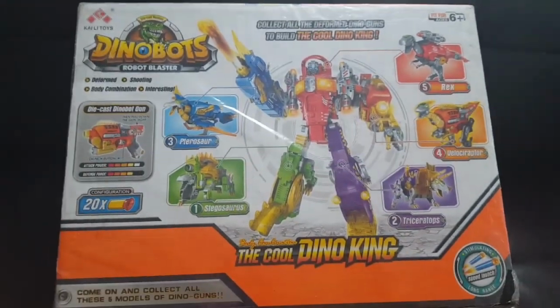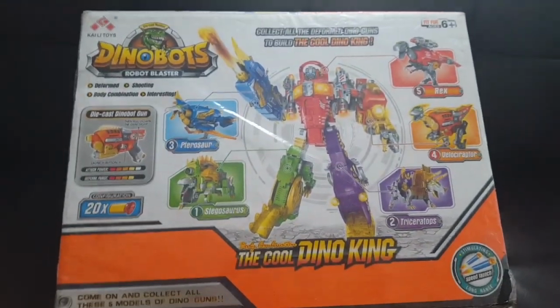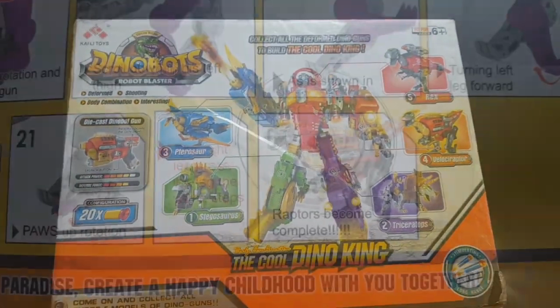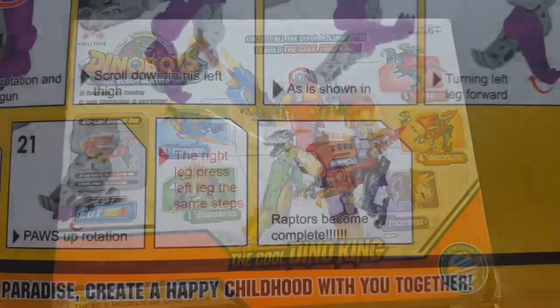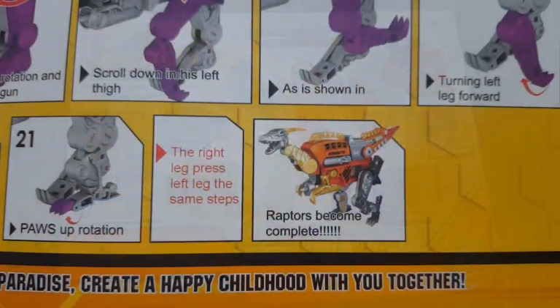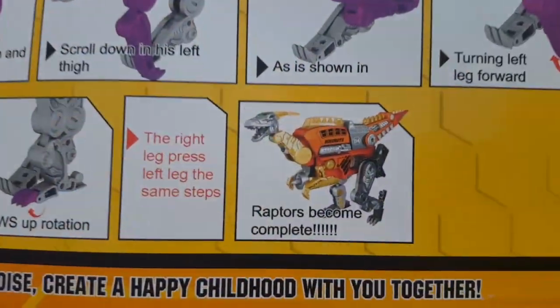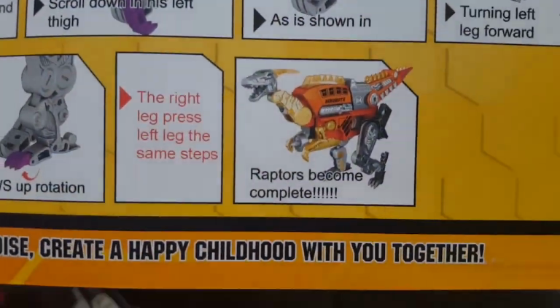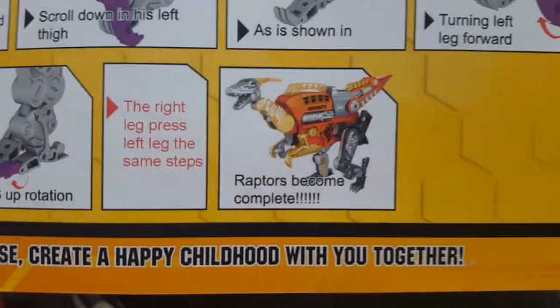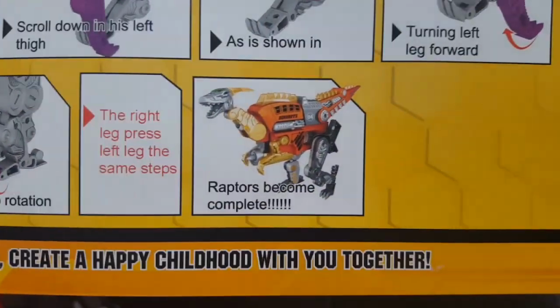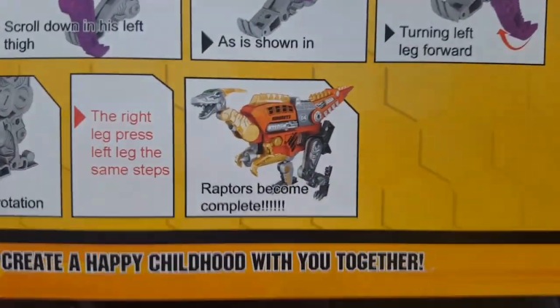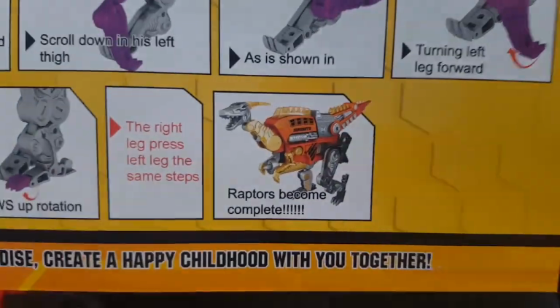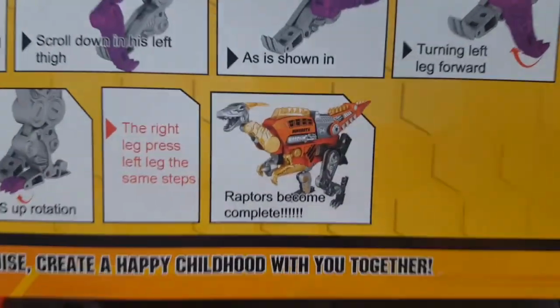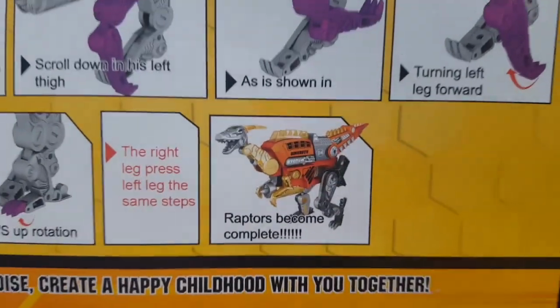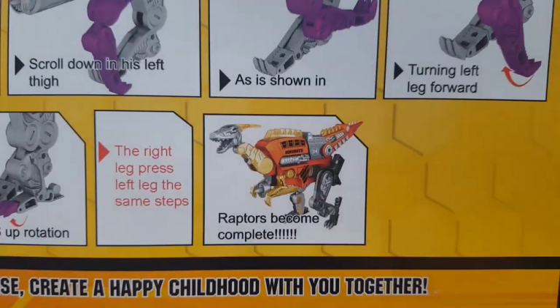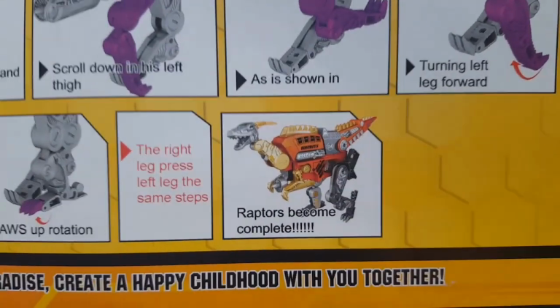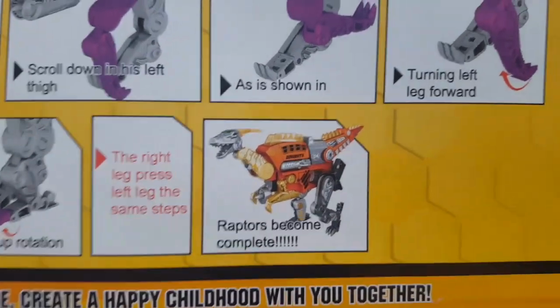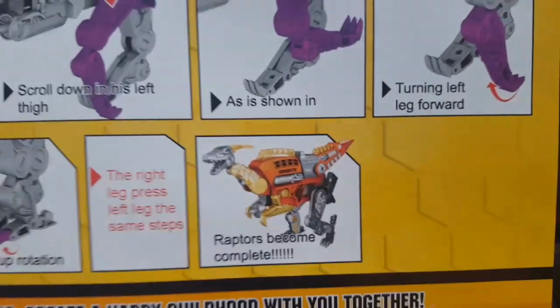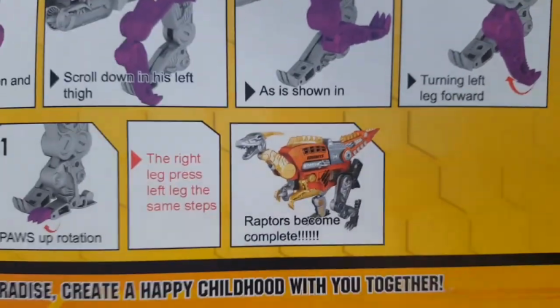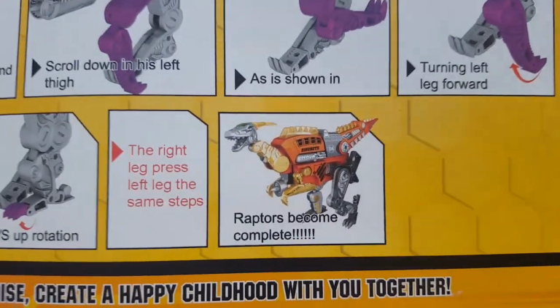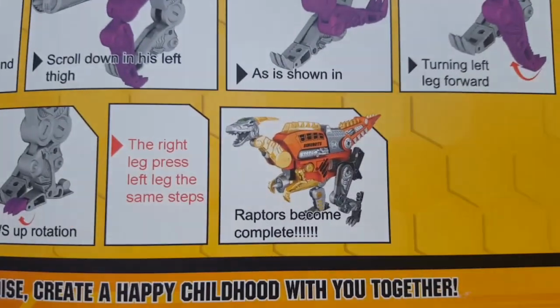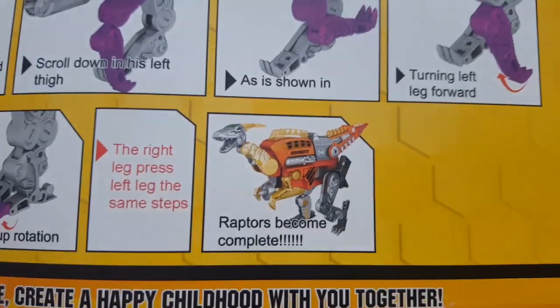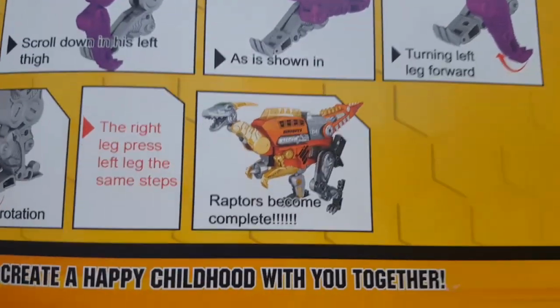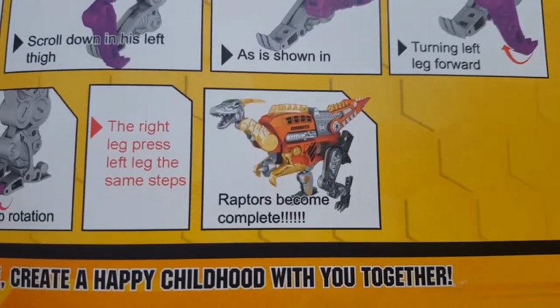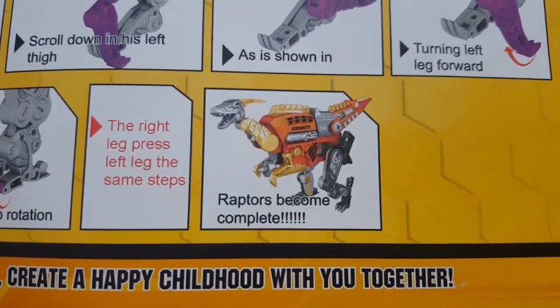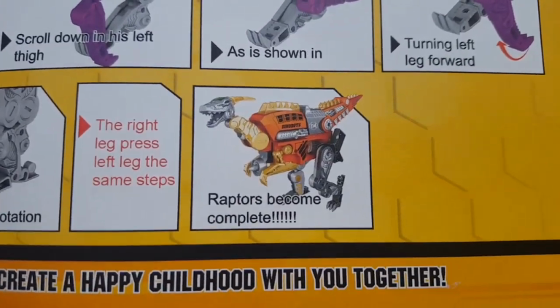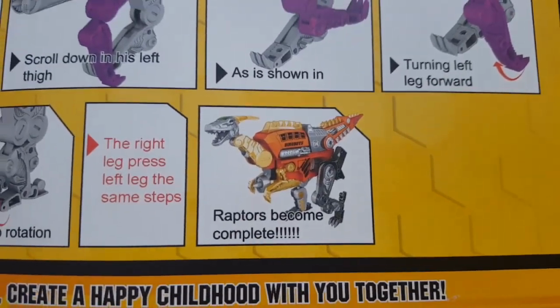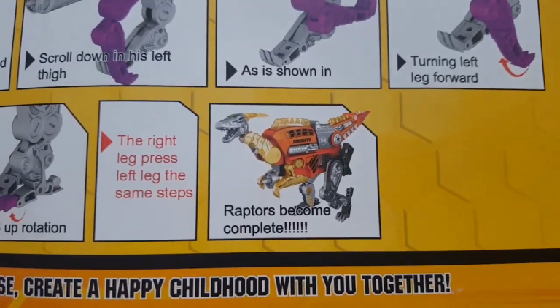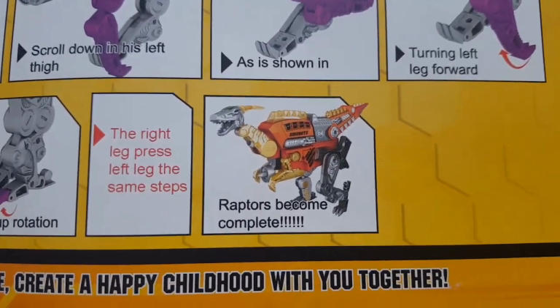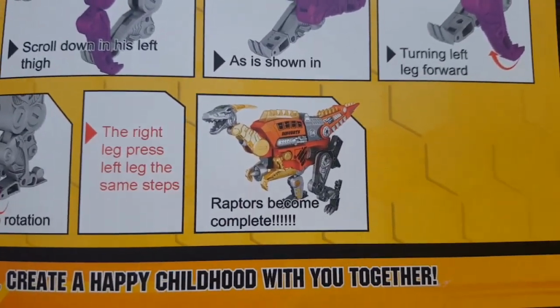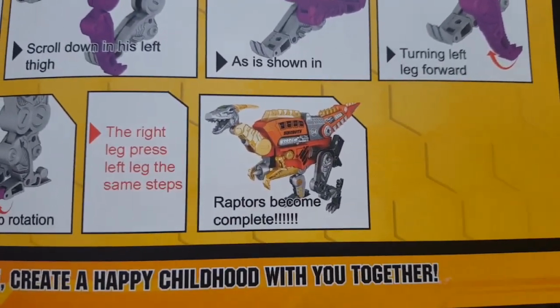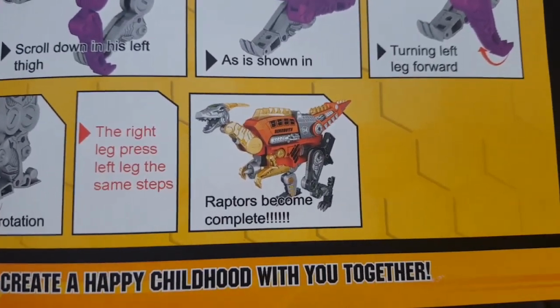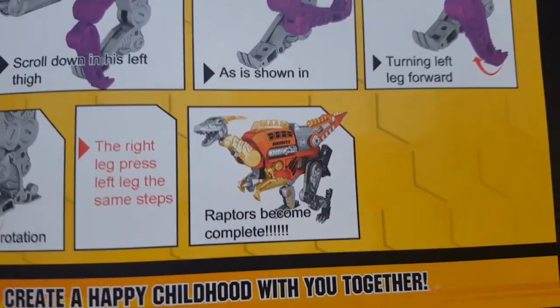Raptors become complete. Grimlock angry. Not a bad pickup — glad you liked it. Let me know what you think.